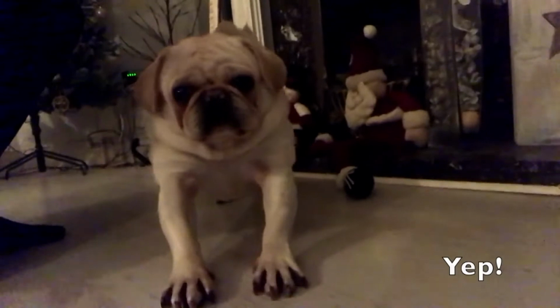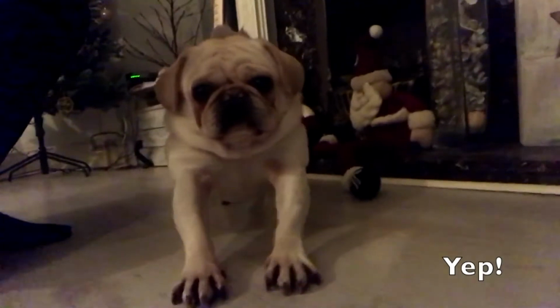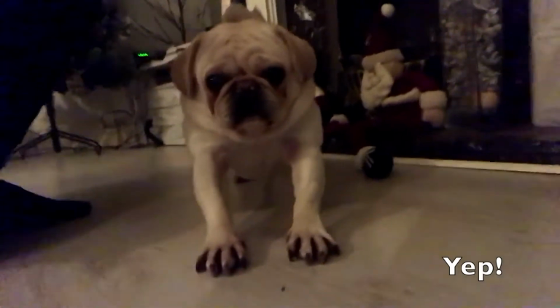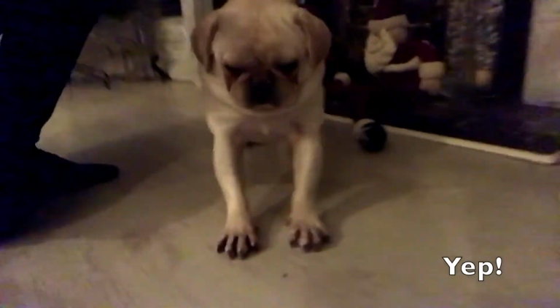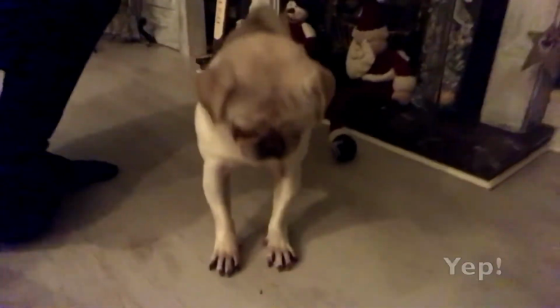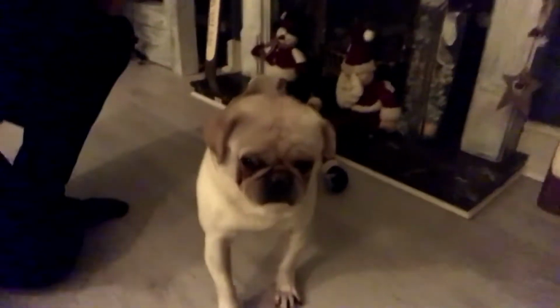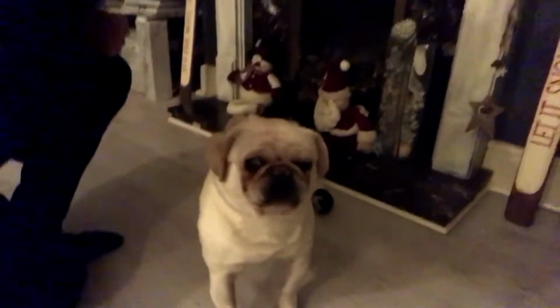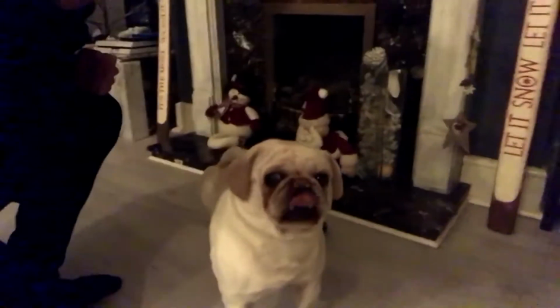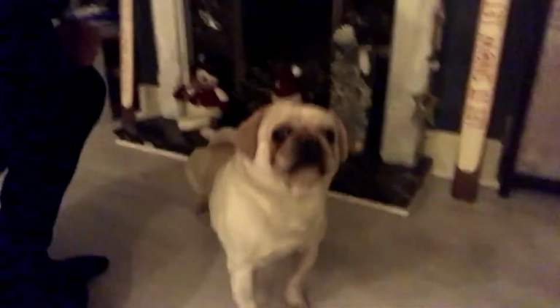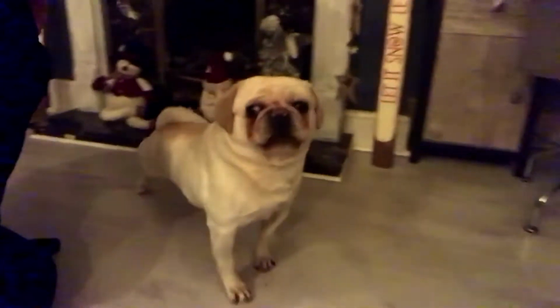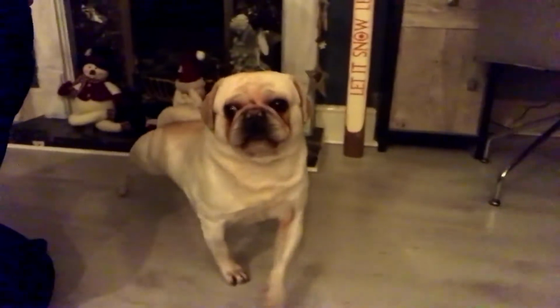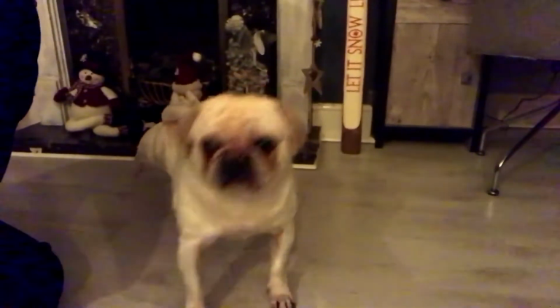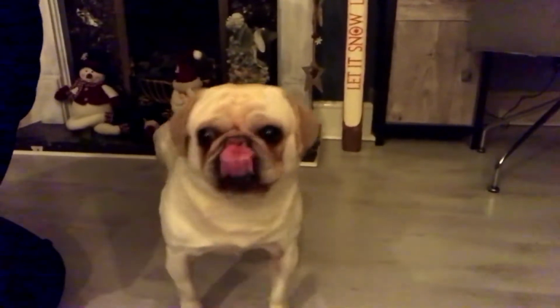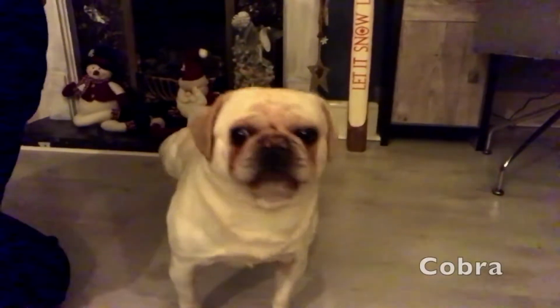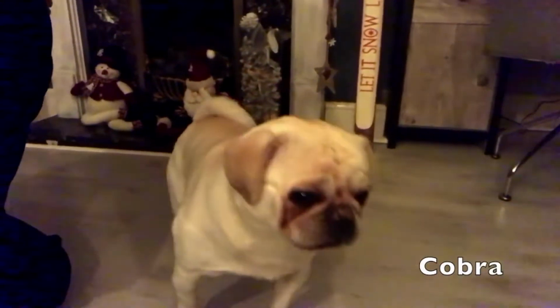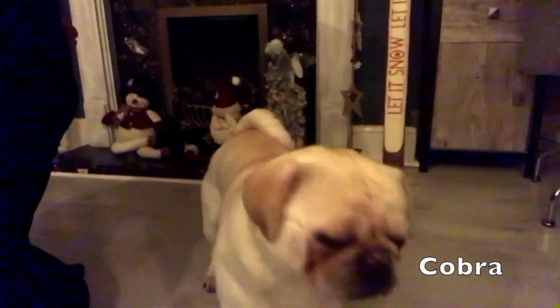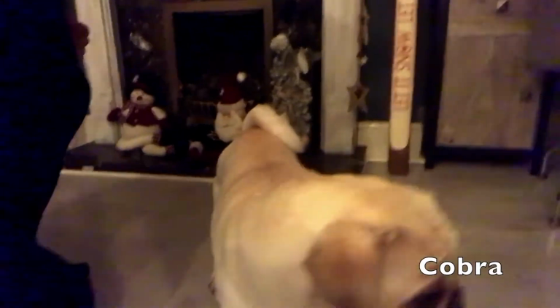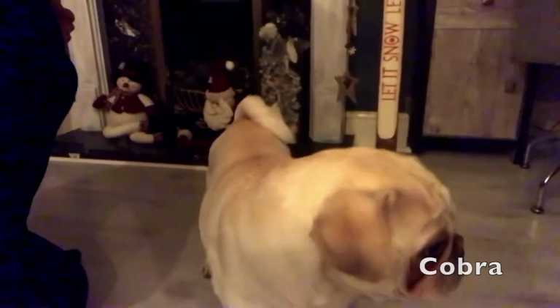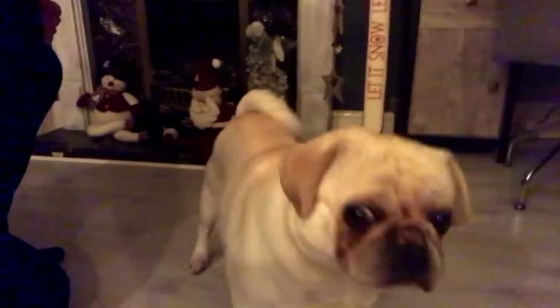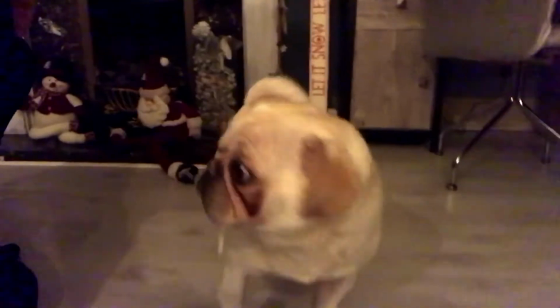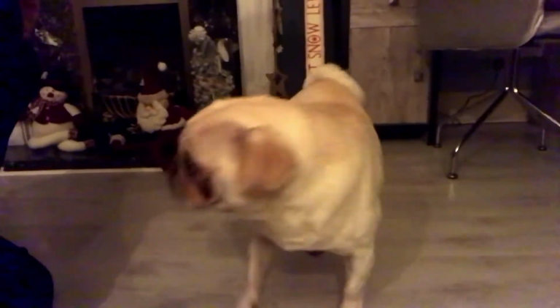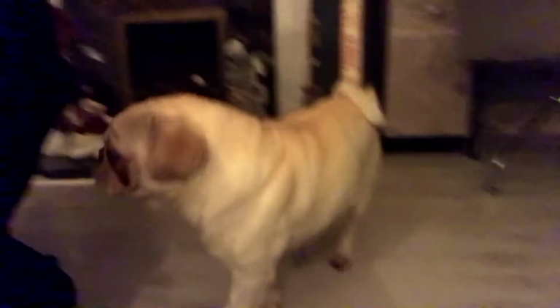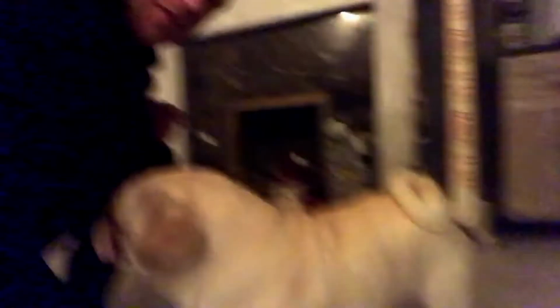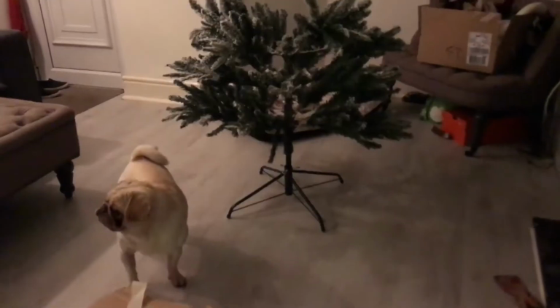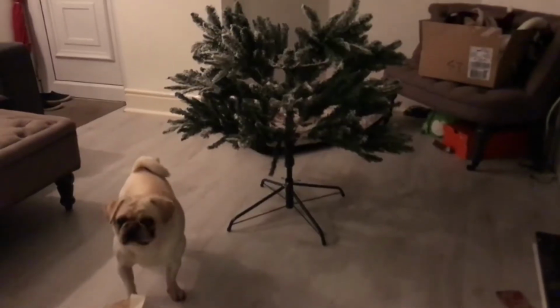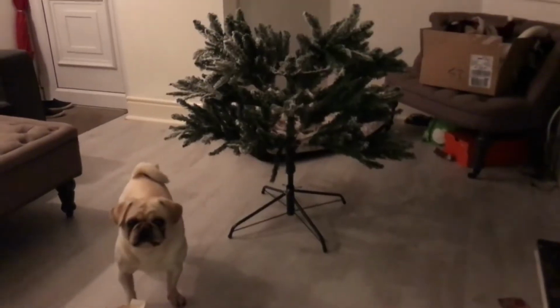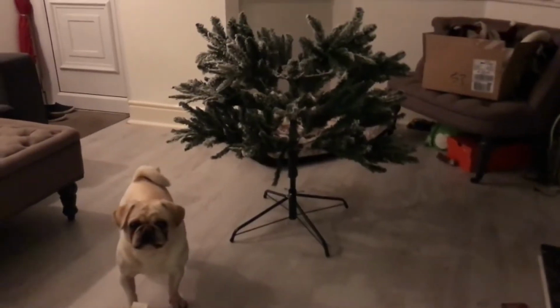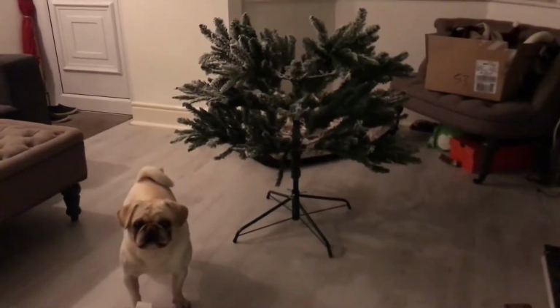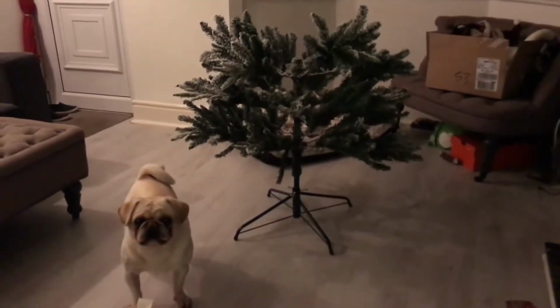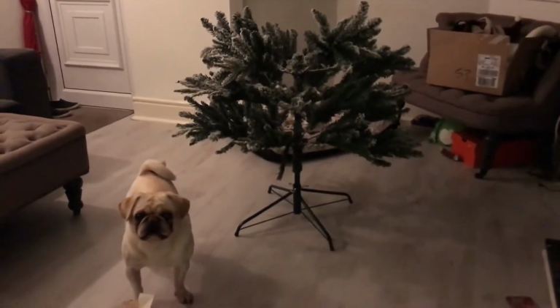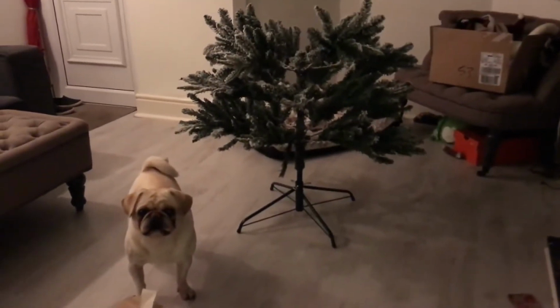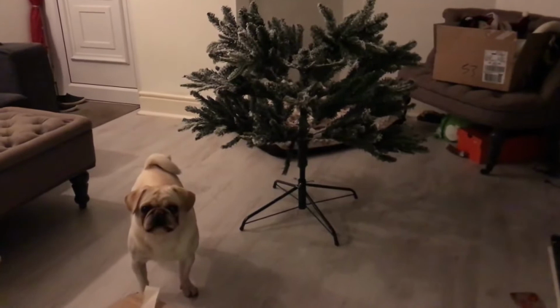And do a downward dog stretch. Look at you showing off. Are you getting used to the camera now? Oswald and I building the tree. Ready, bro?